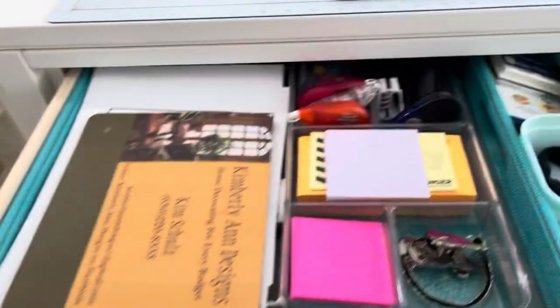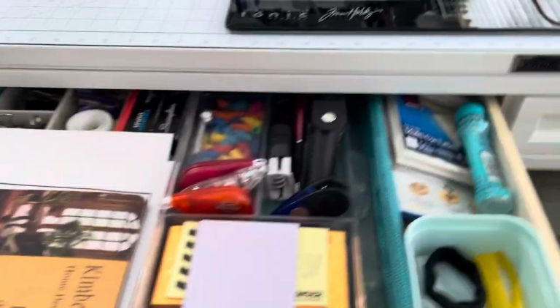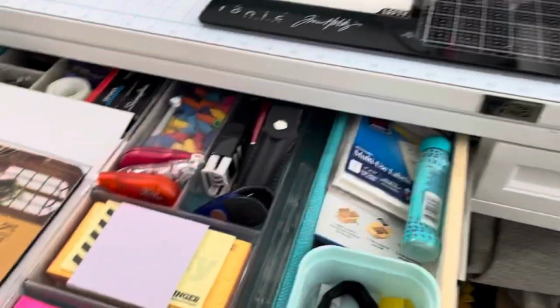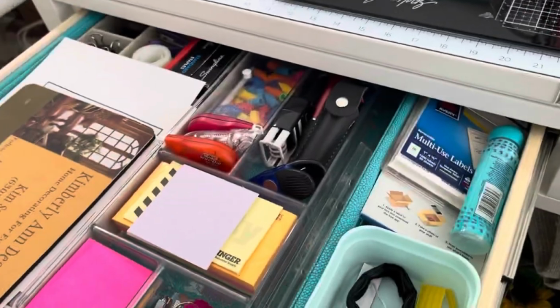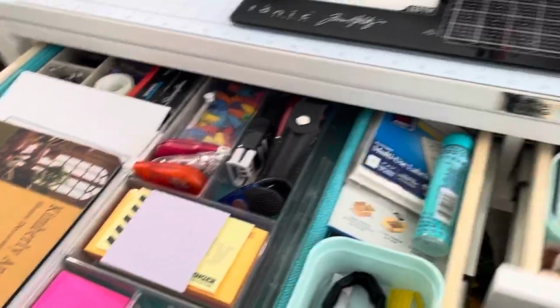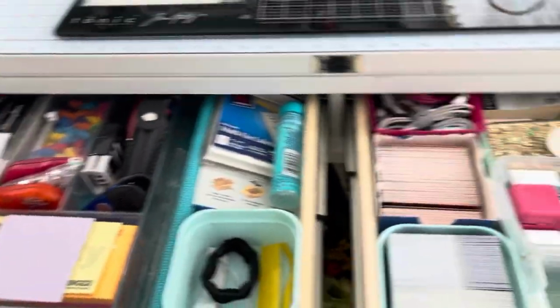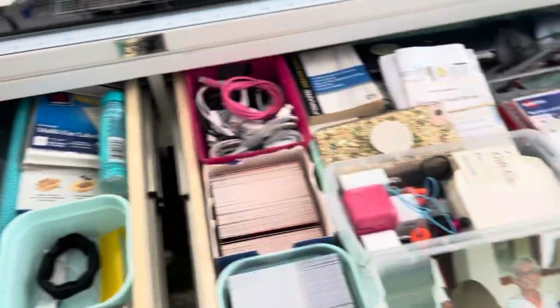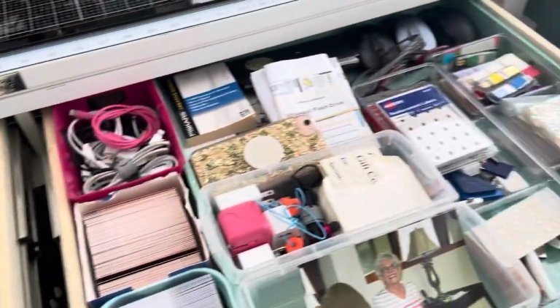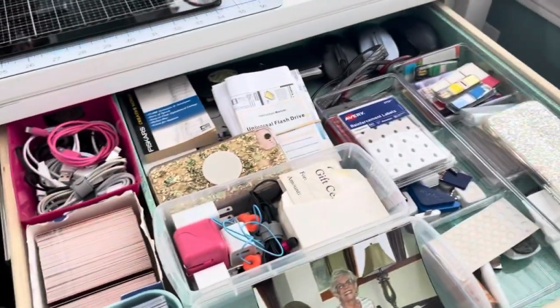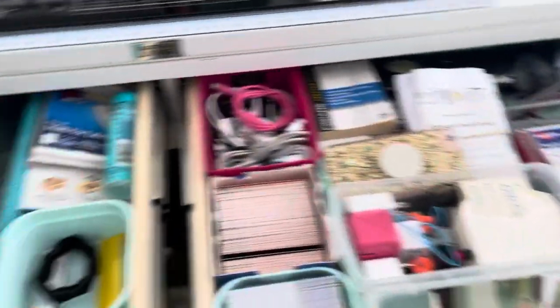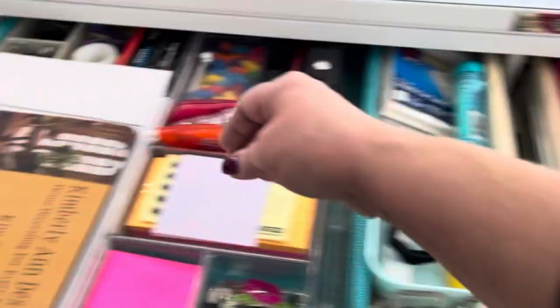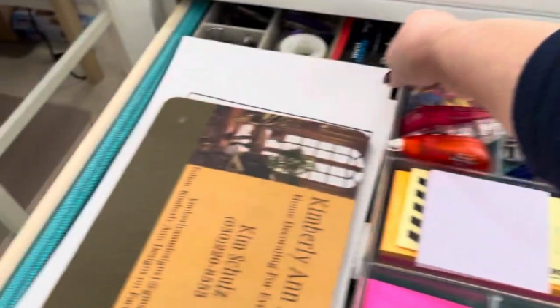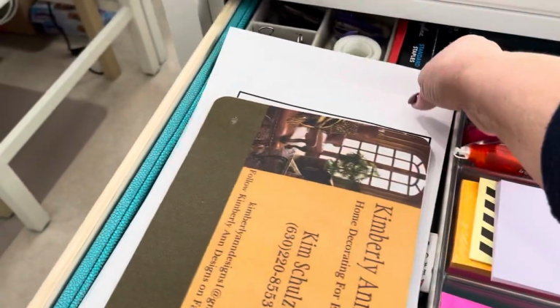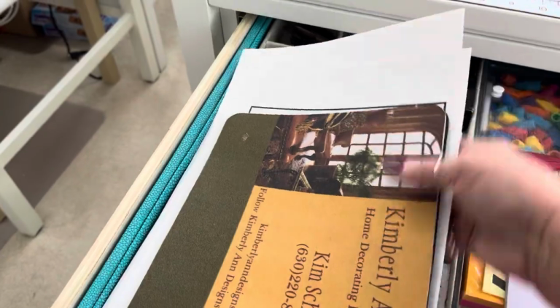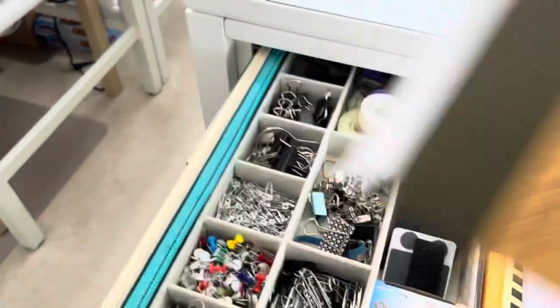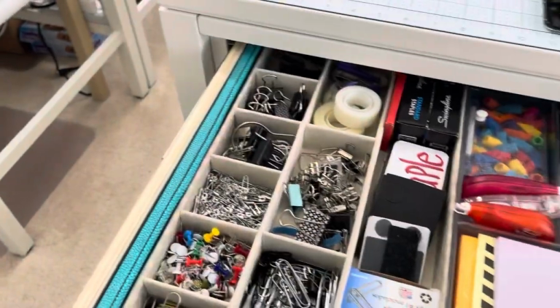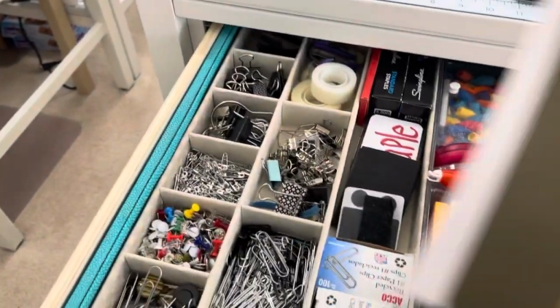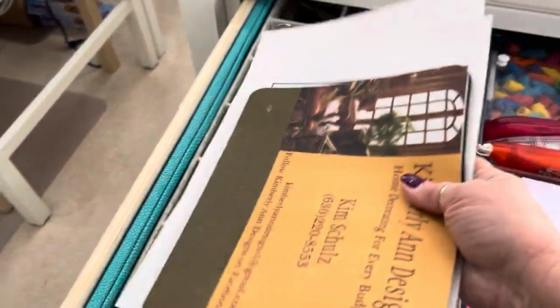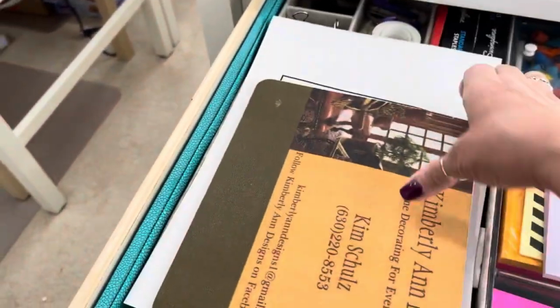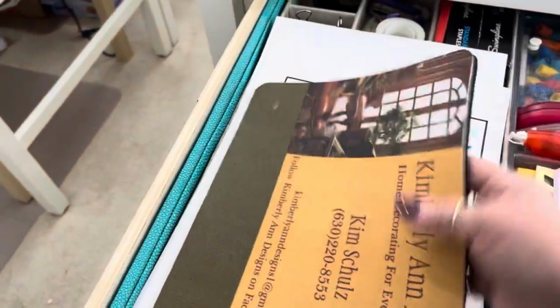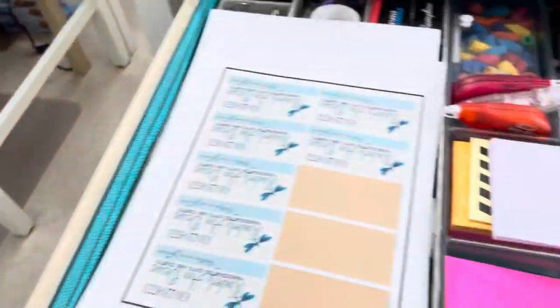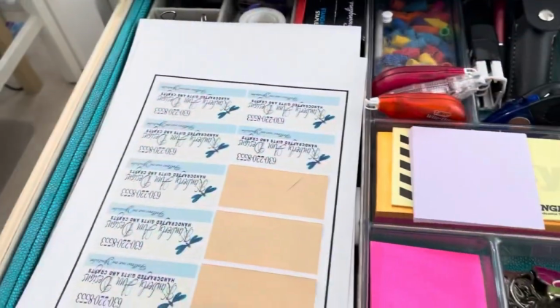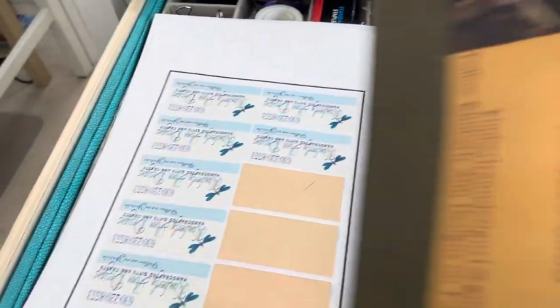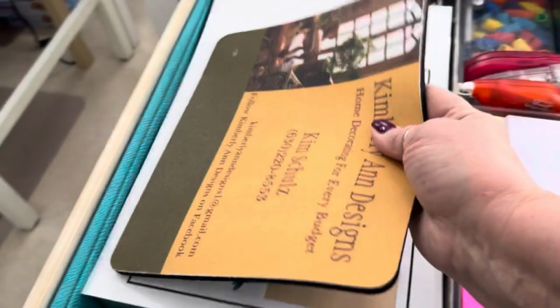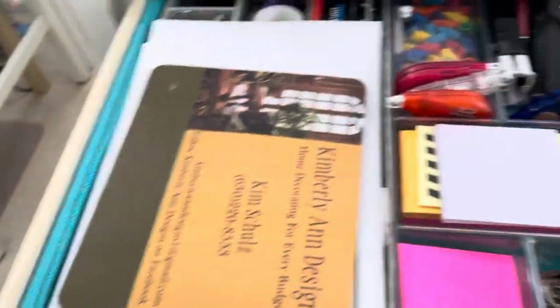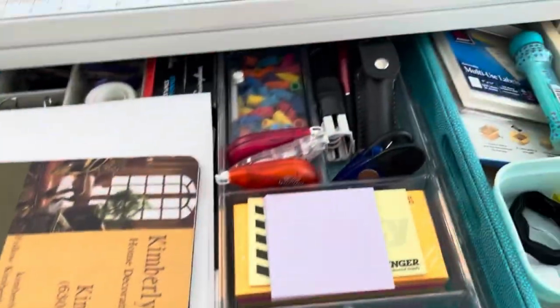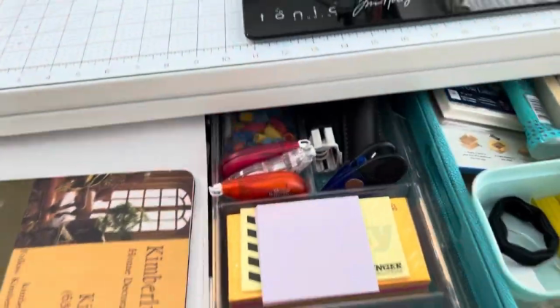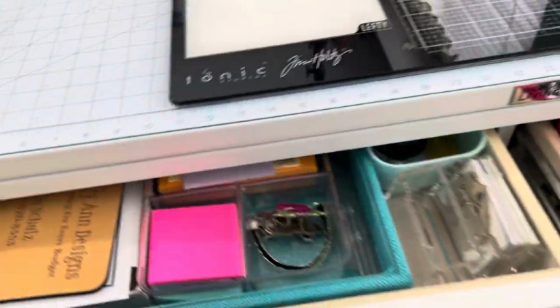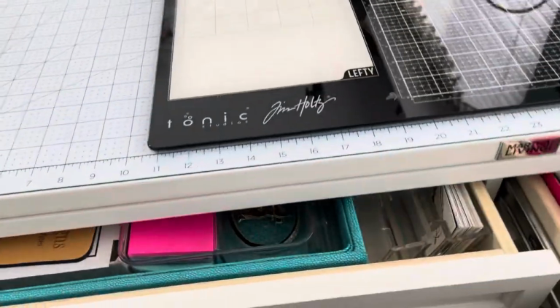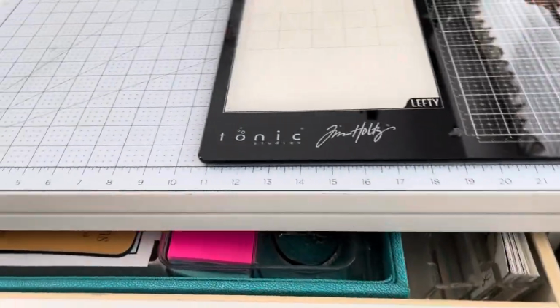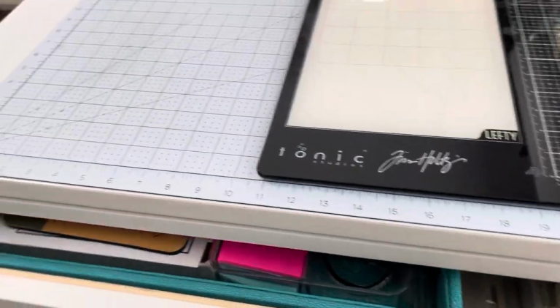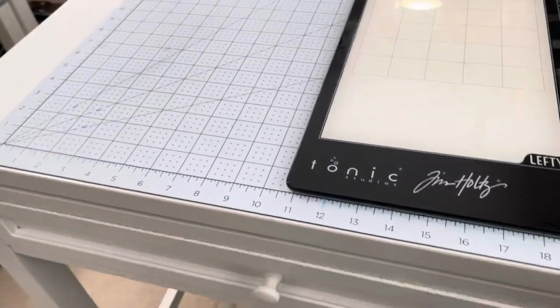This is all office supplies, neatly put in here. My stickers for marking all of my products that I've made.